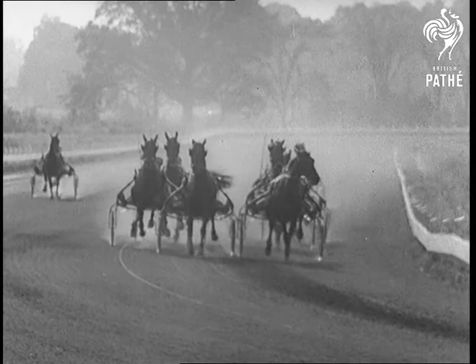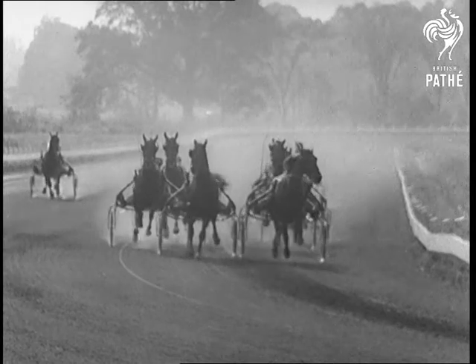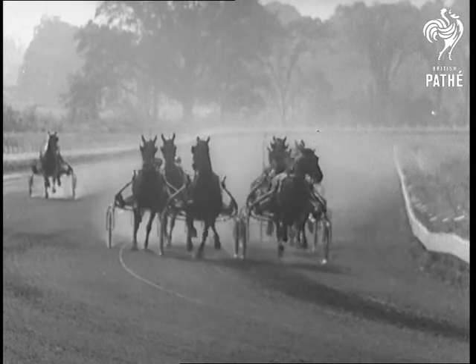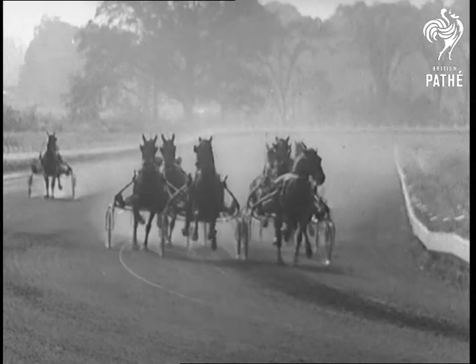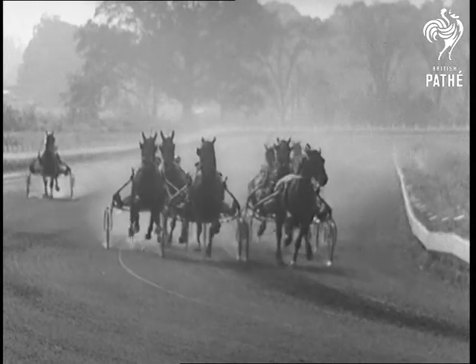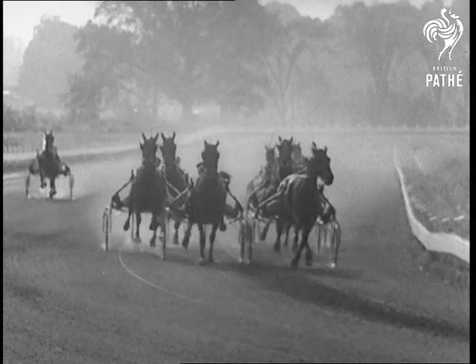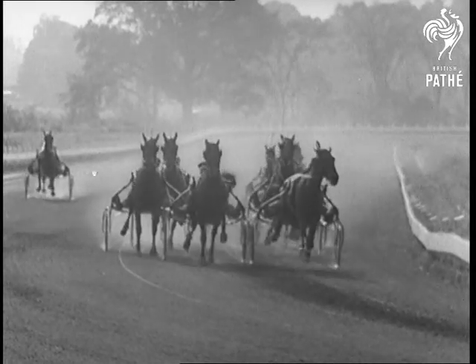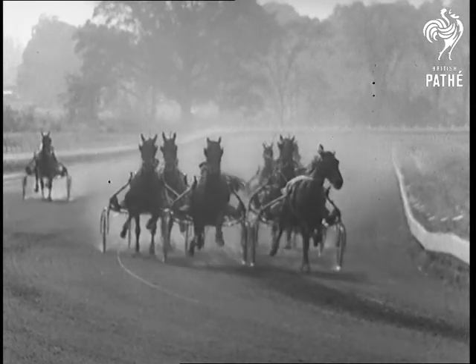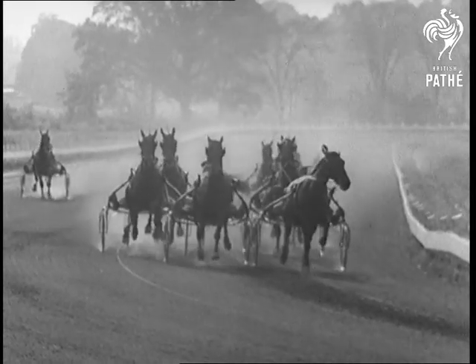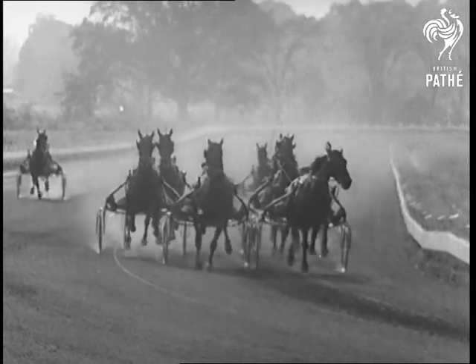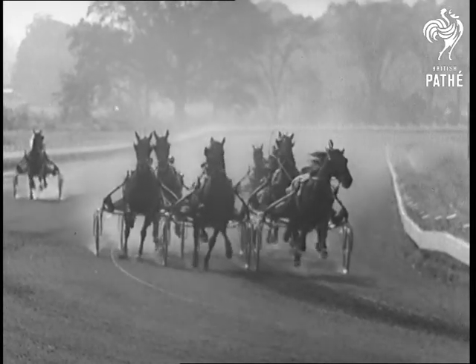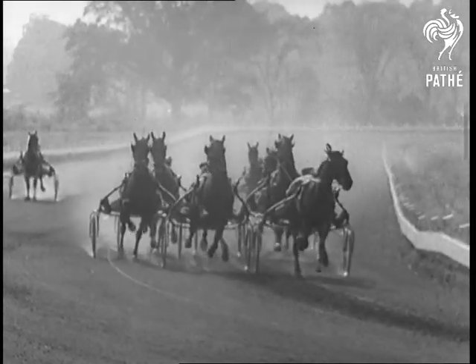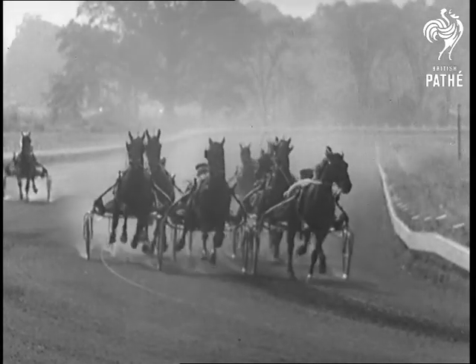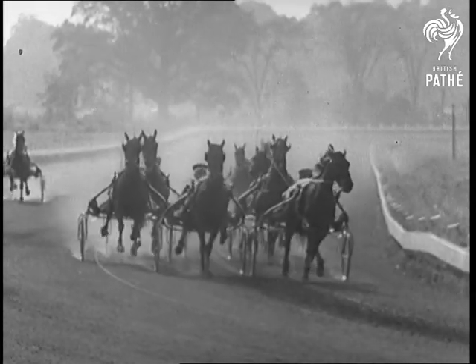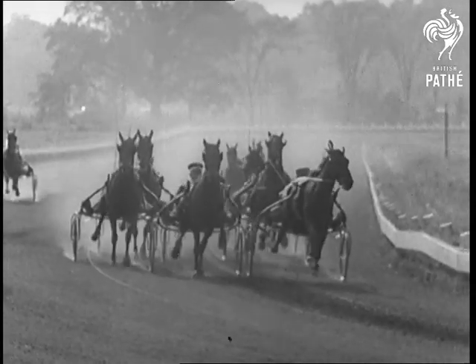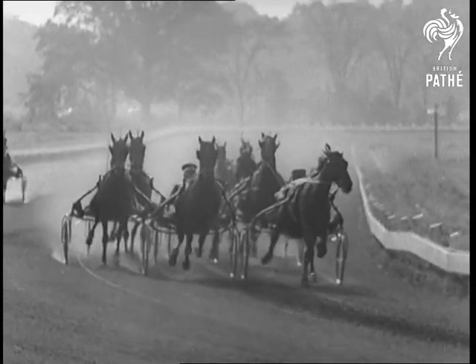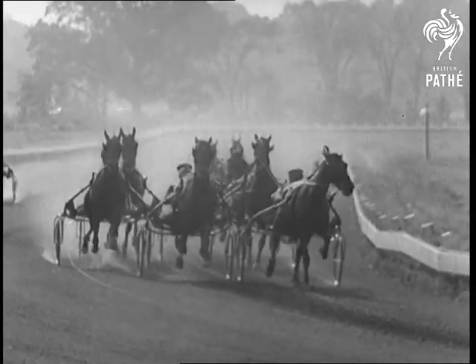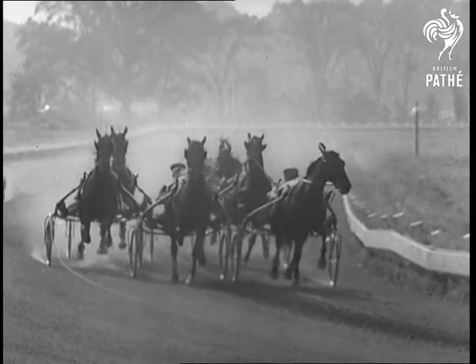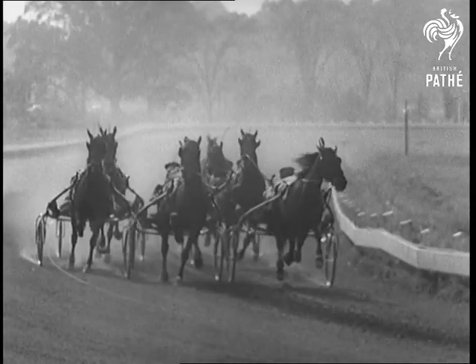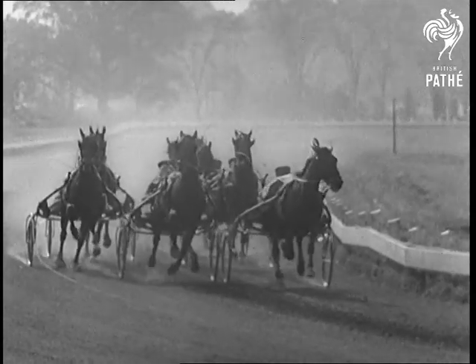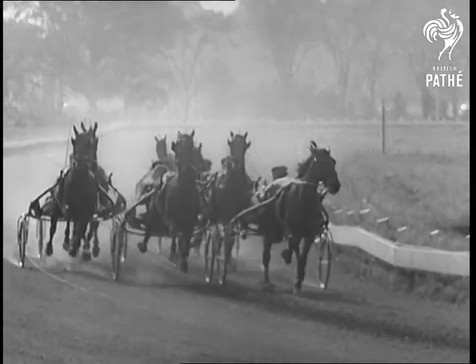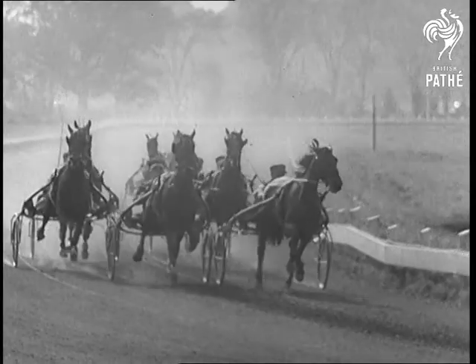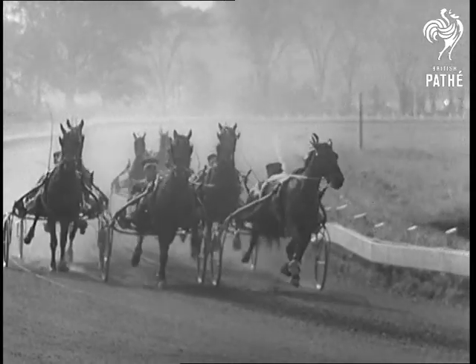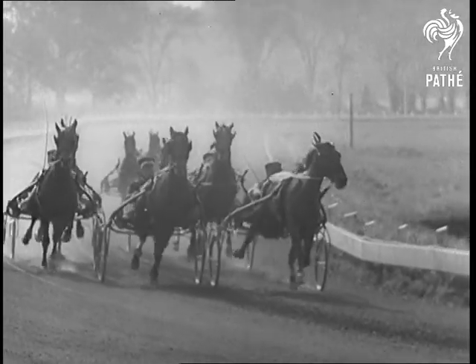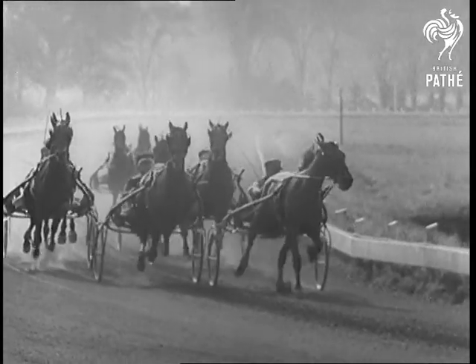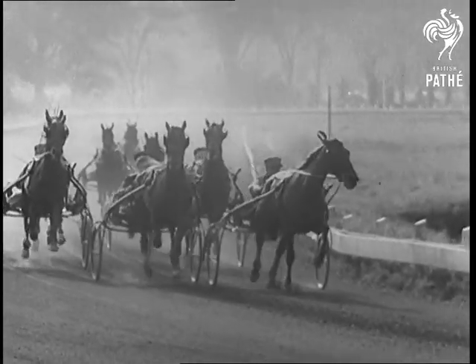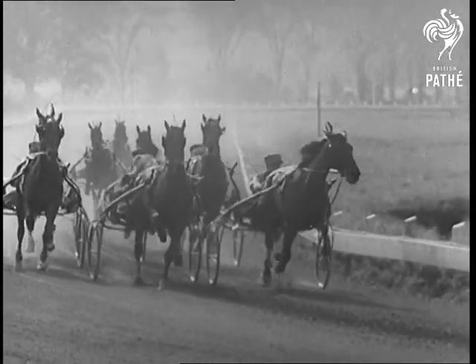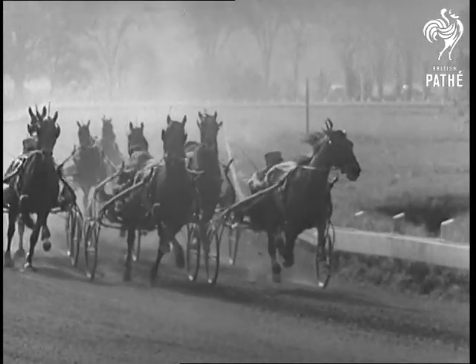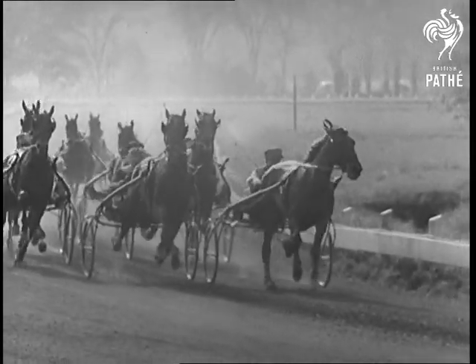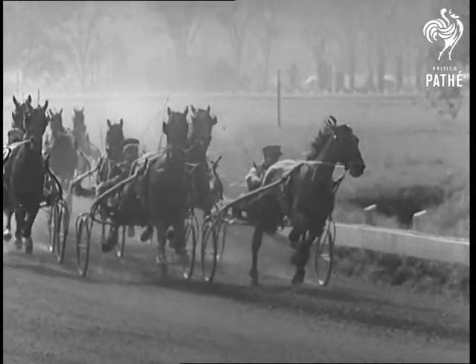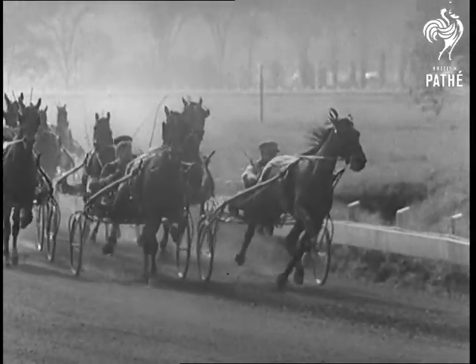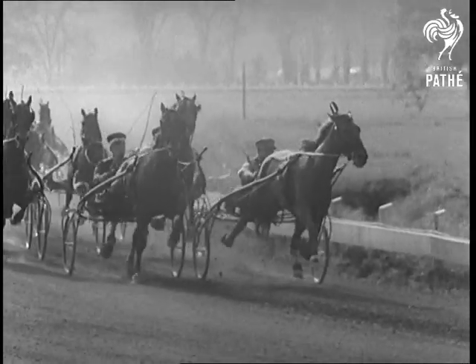We're slowing up the picture so that you can better see the animal's amazing action, the result of expert masculine training and high equine intelligence.